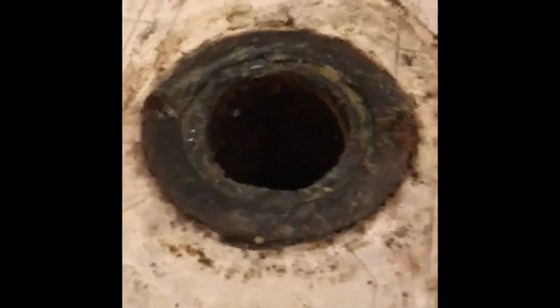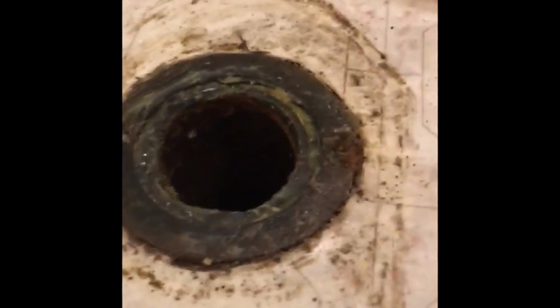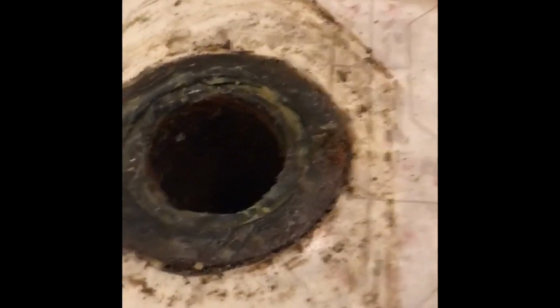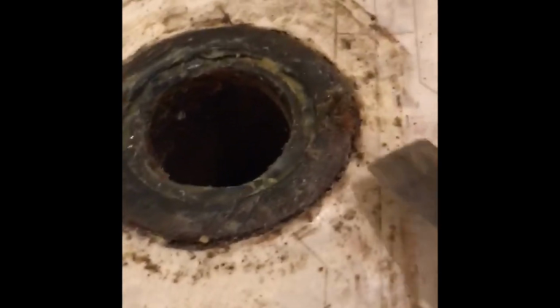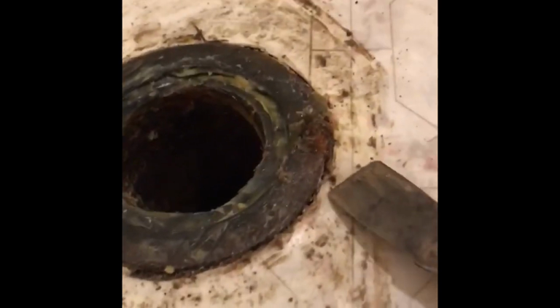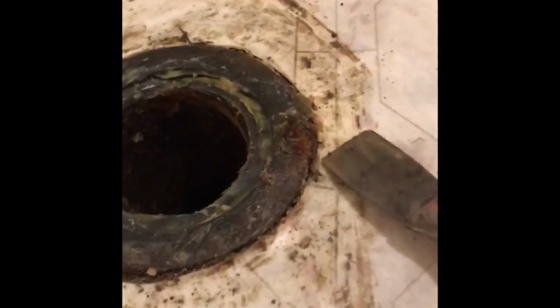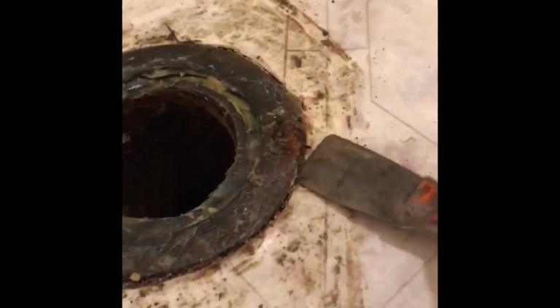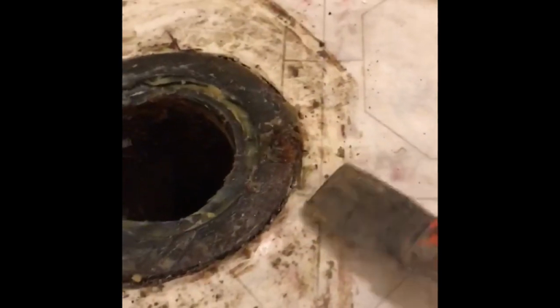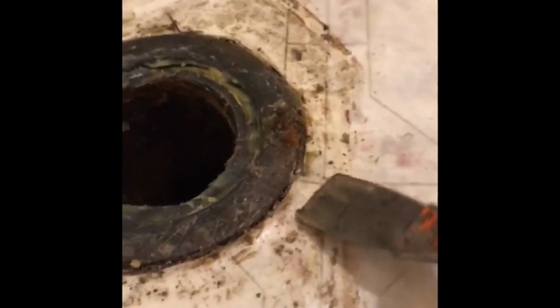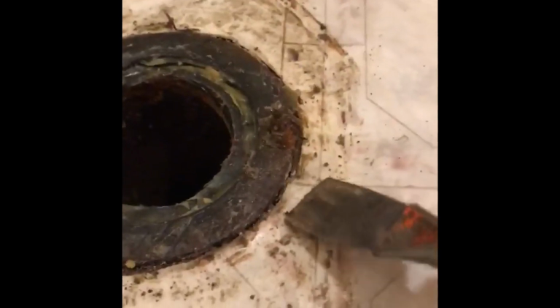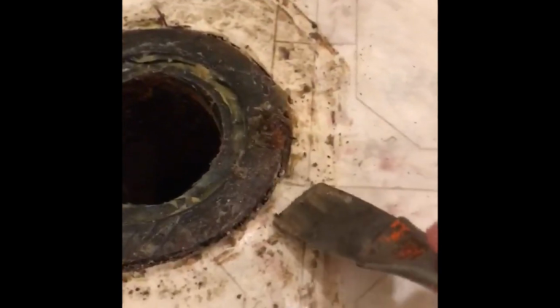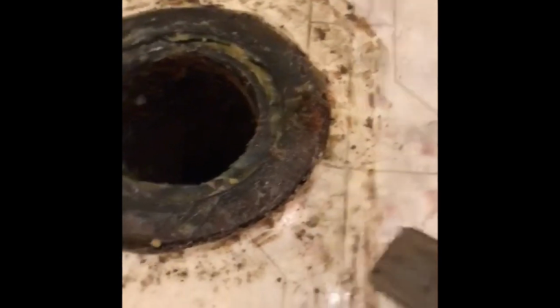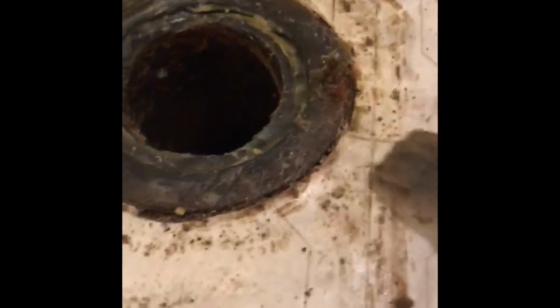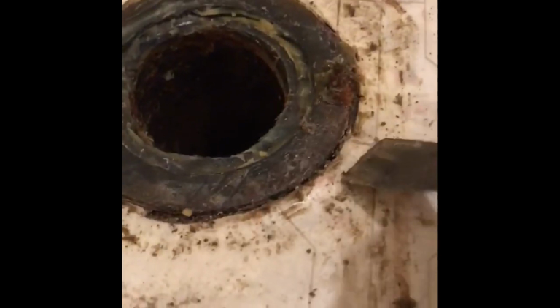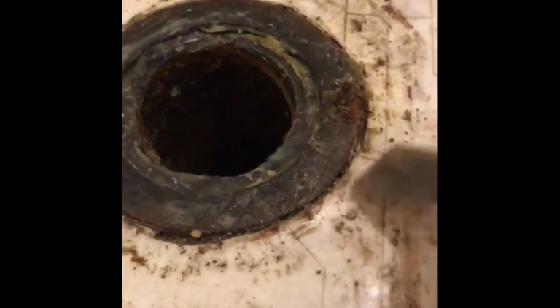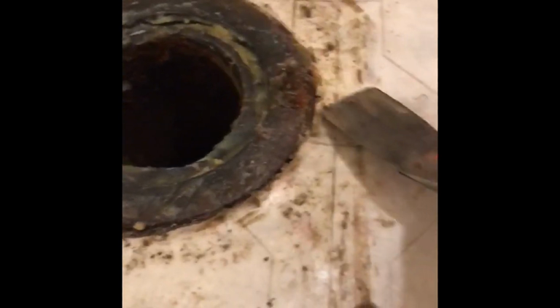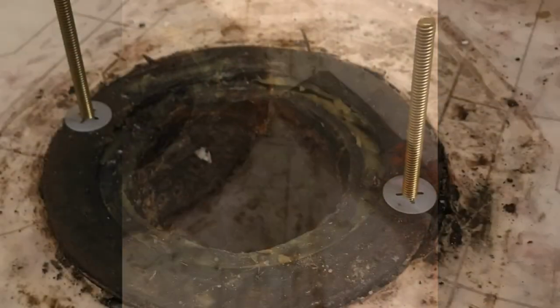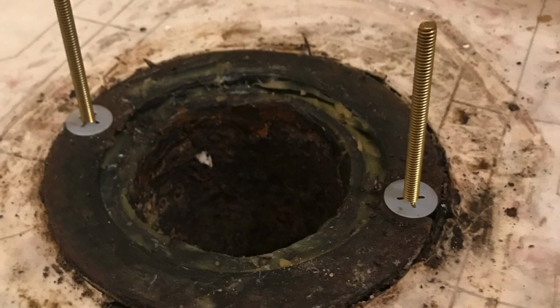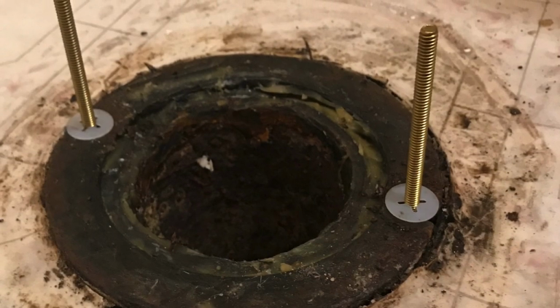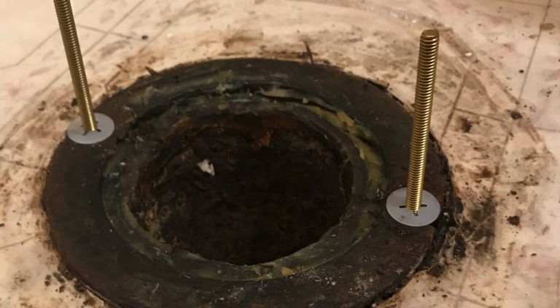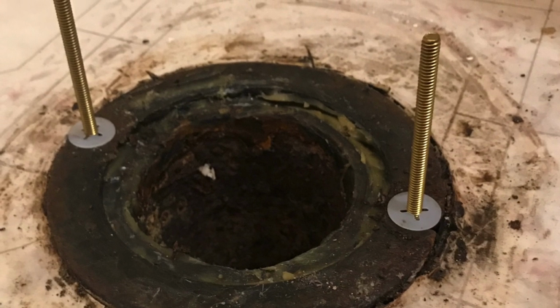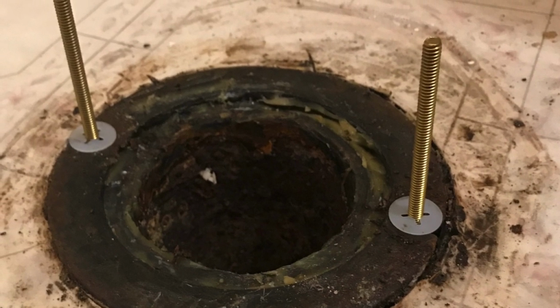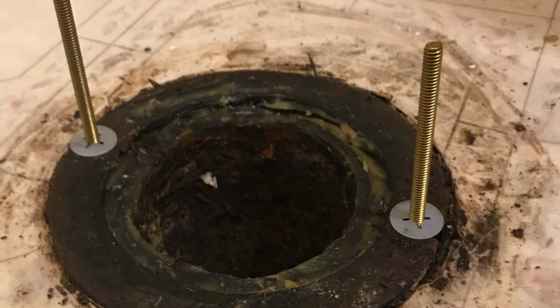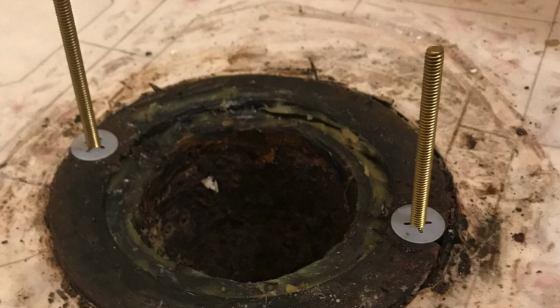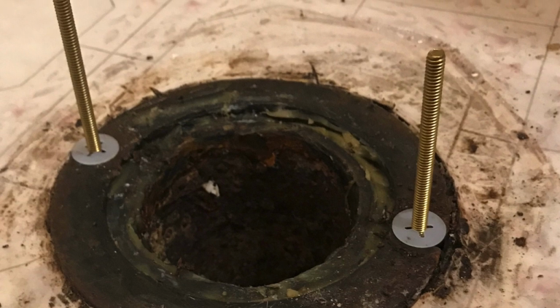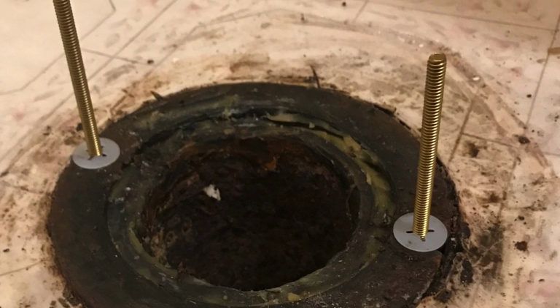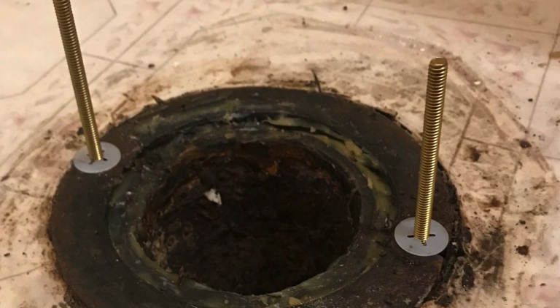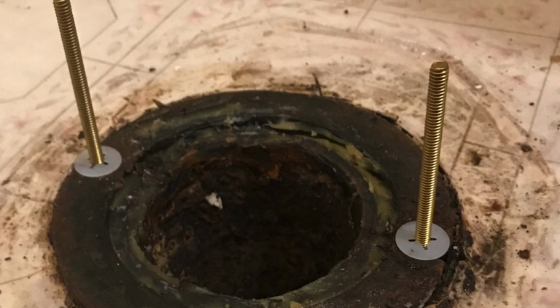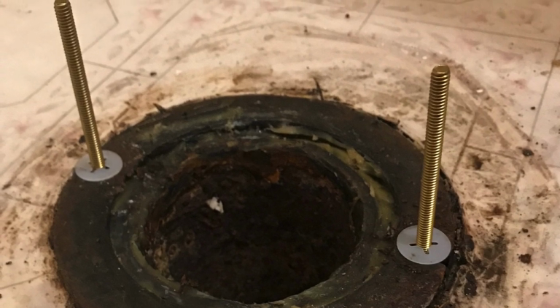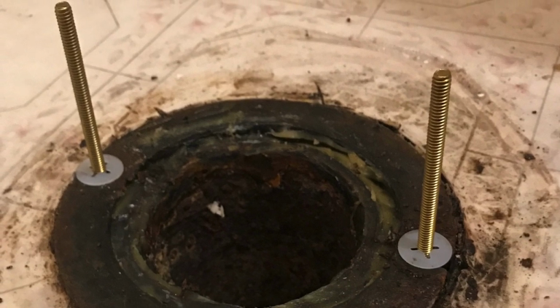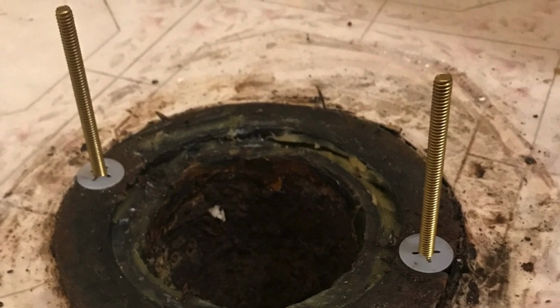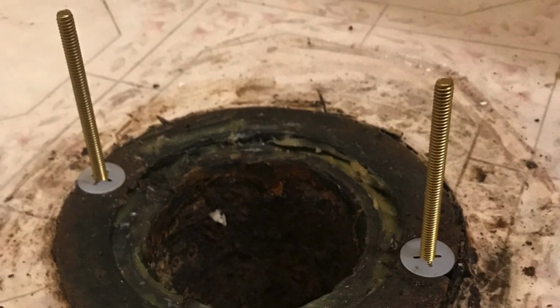A friend of mine recently replaced the wax ring to his toilet. The bolts that hold everything down were so rusted that he had to replace them, and the new ones were just too long. He gave me a call to see what he could do to shorten them, and this is what I told him.